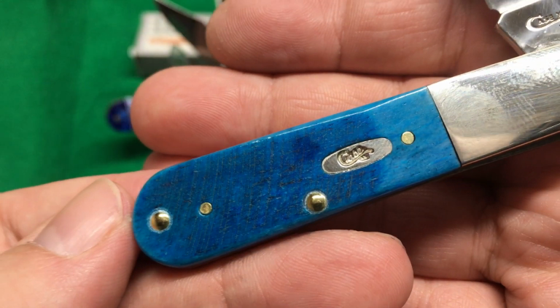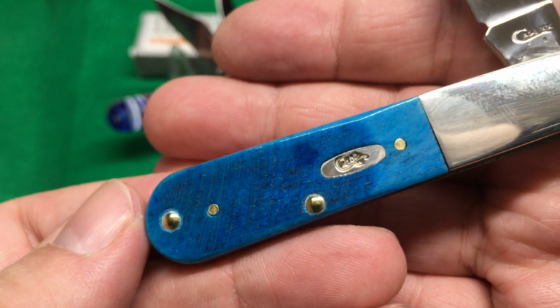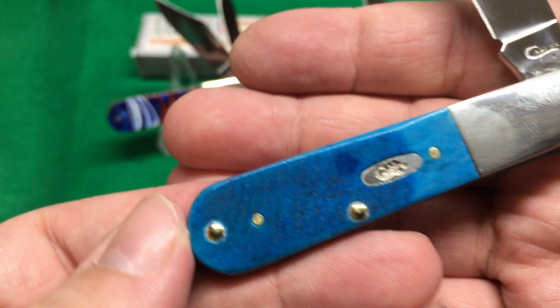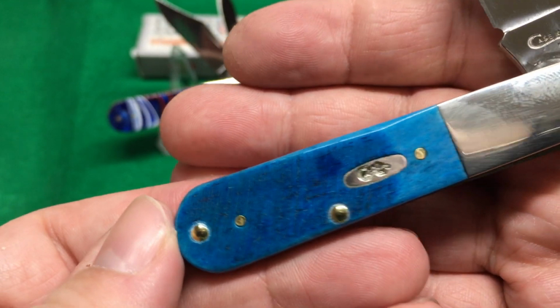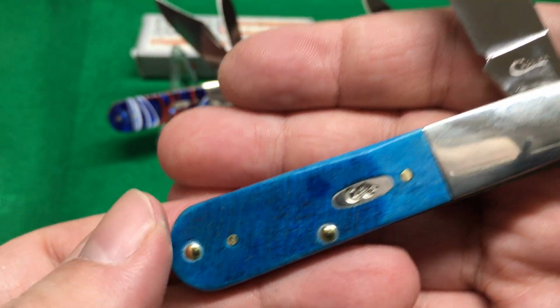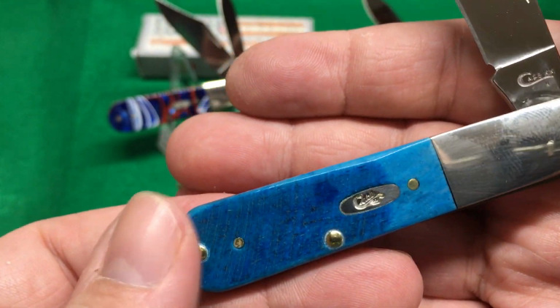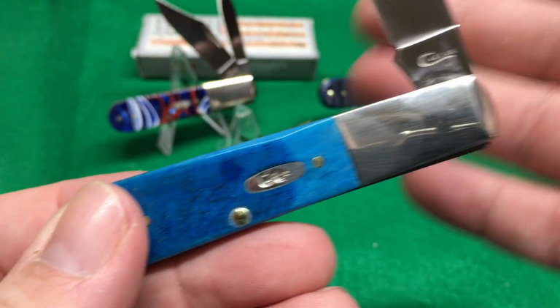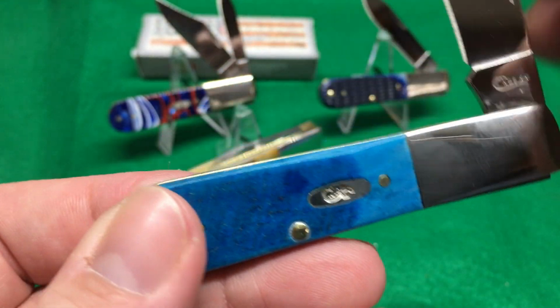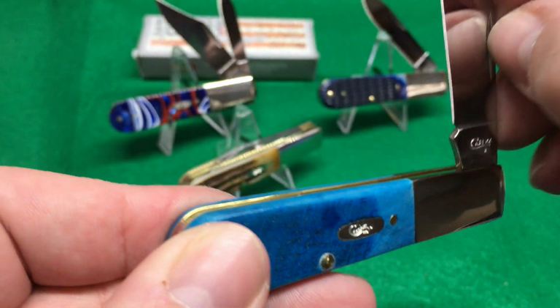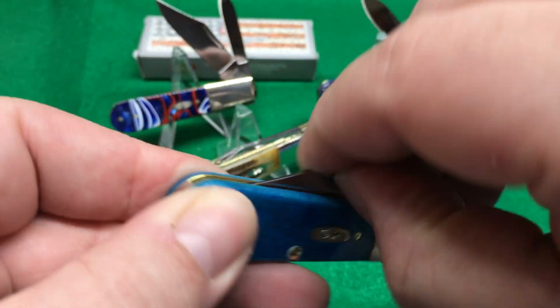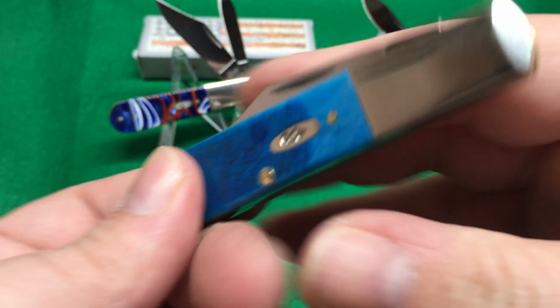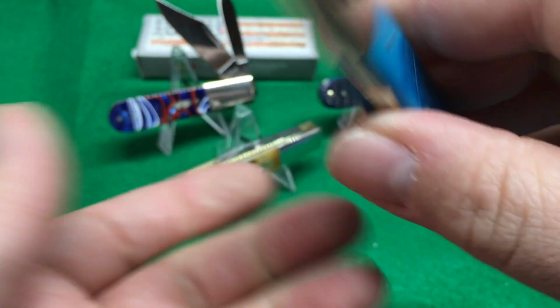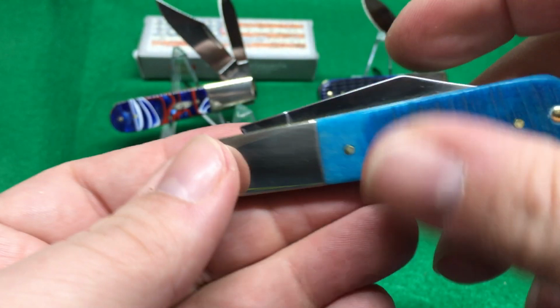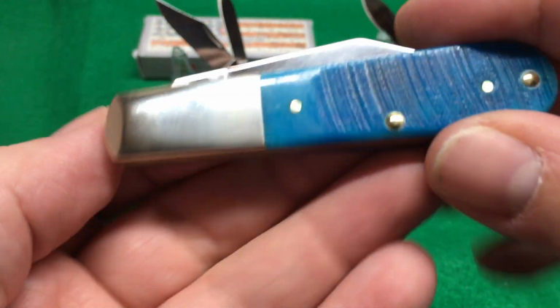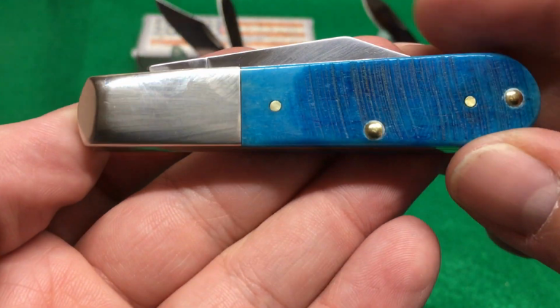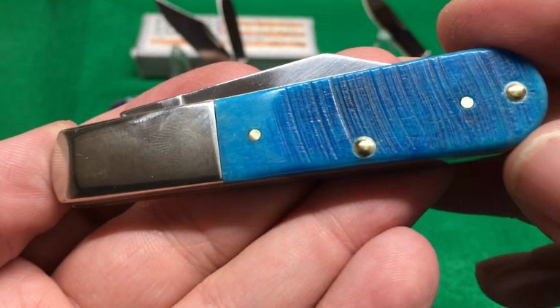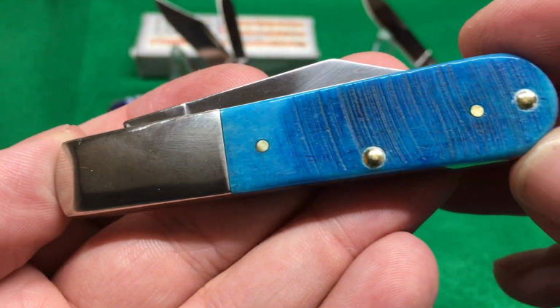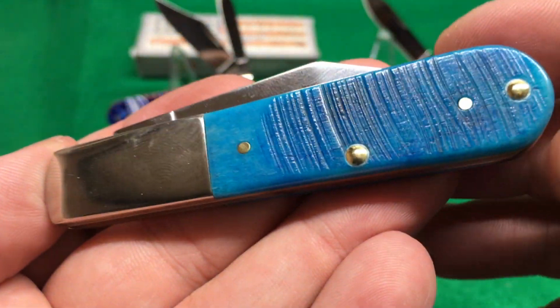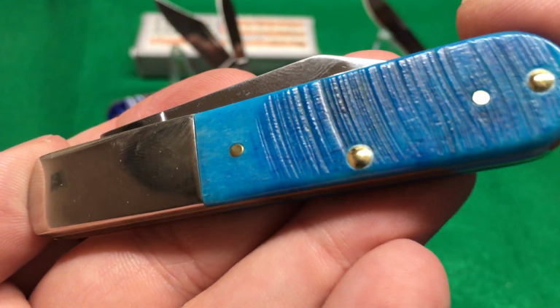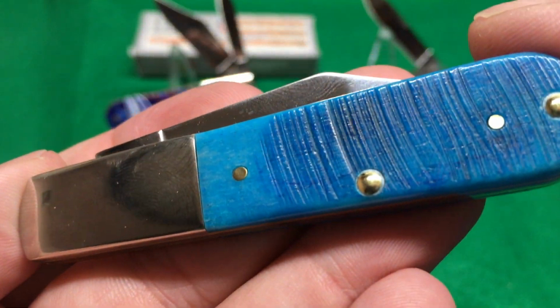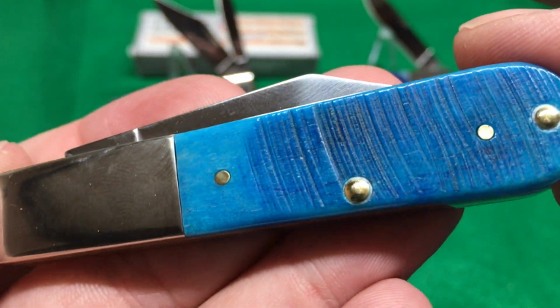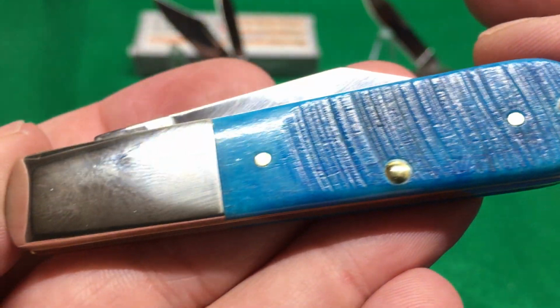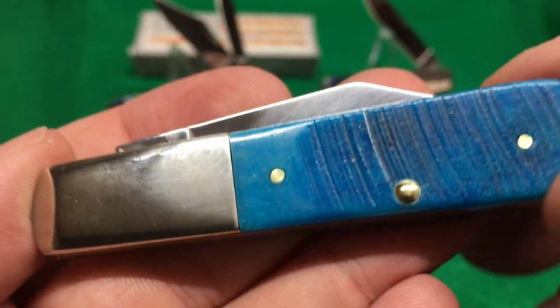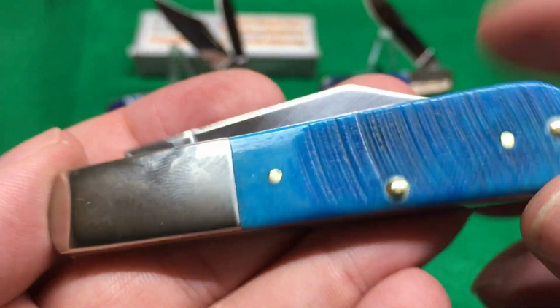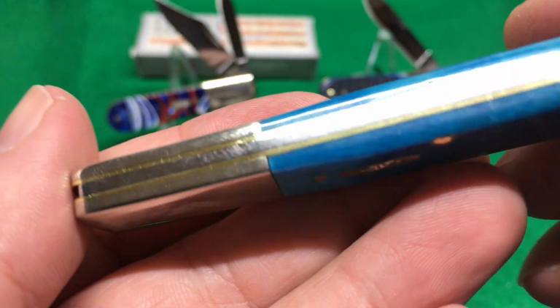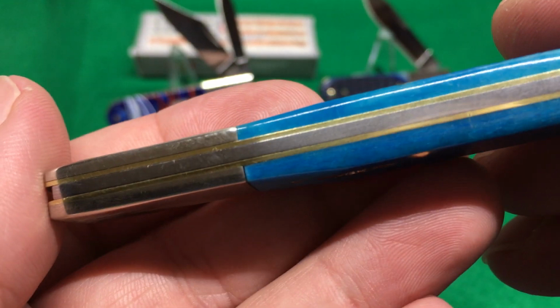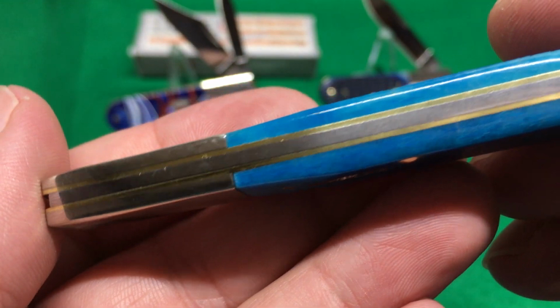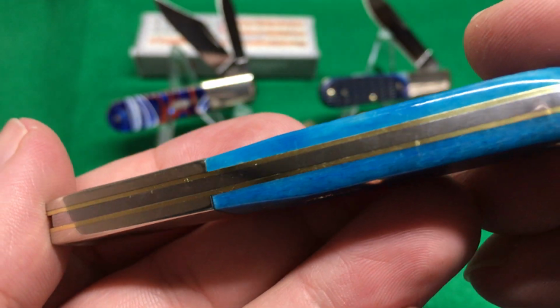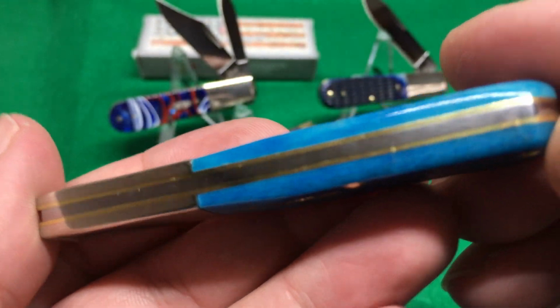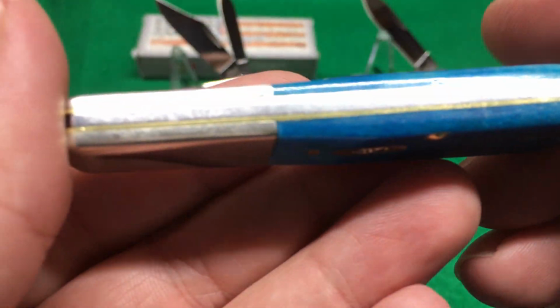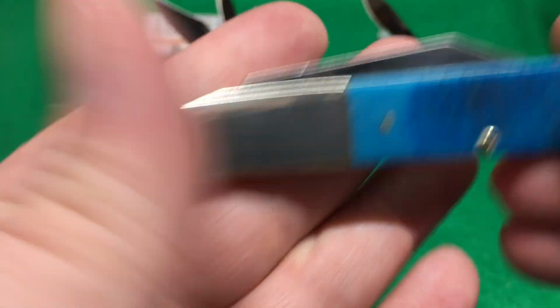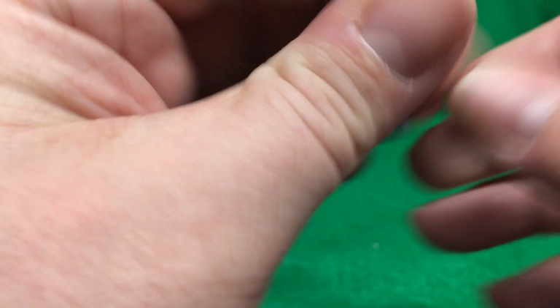They have a shield on their Barlow, which some people care about and some people don't. I don't mind it — I think it's cool. The pins are nice and nicely rounded. Pretty good, Case — you're doing a good job.